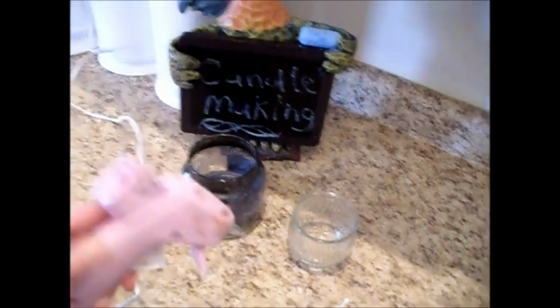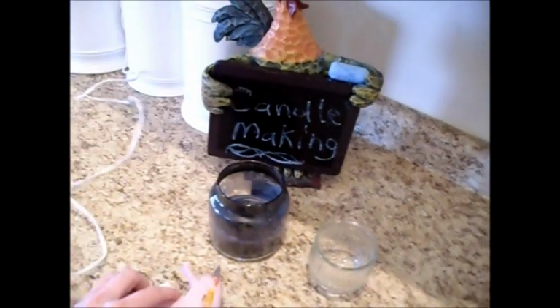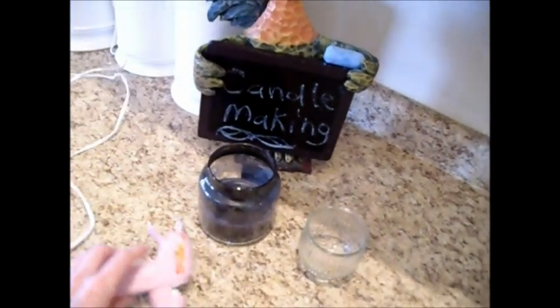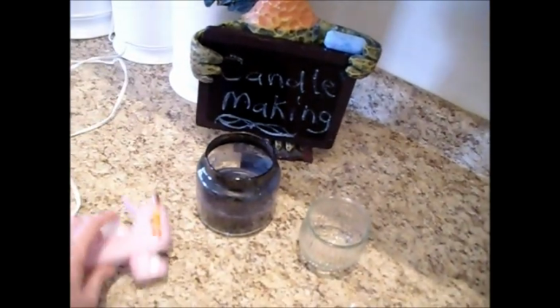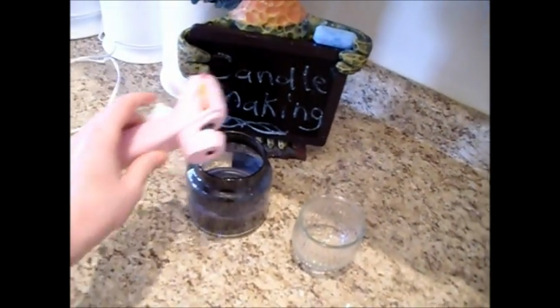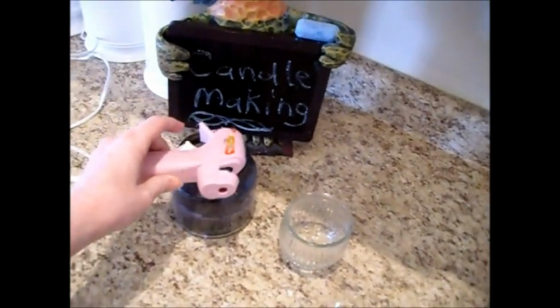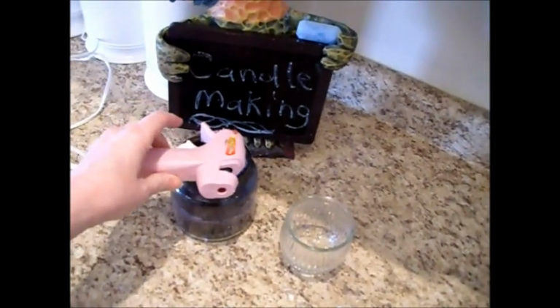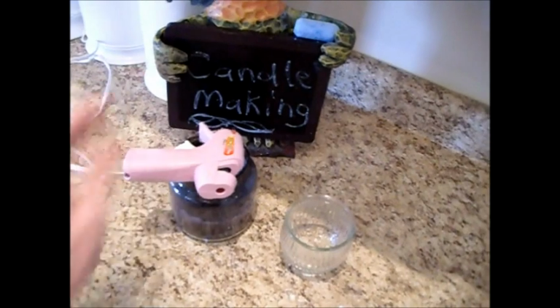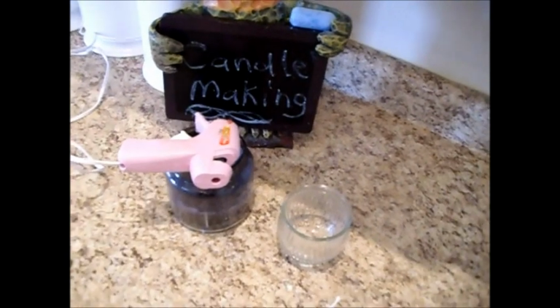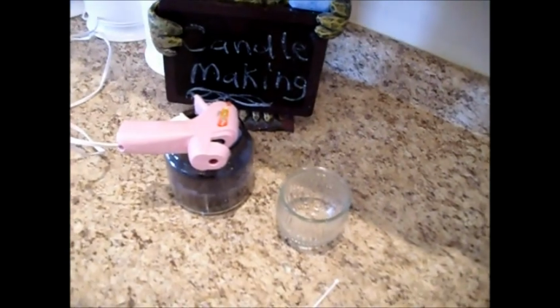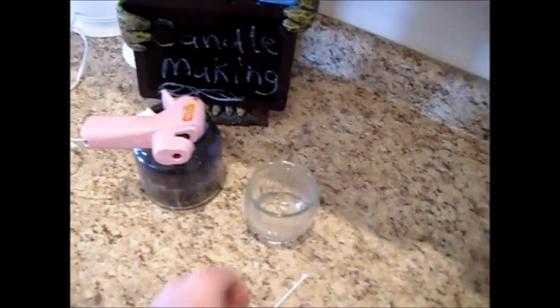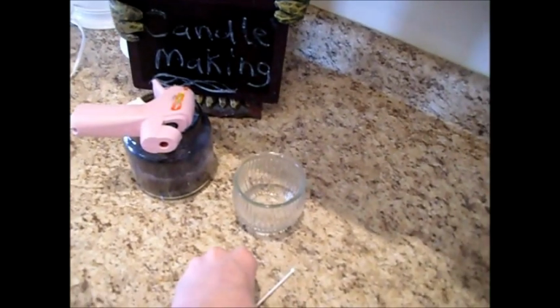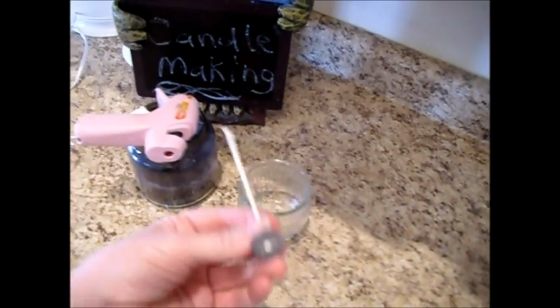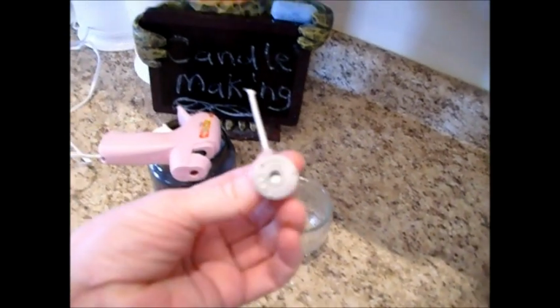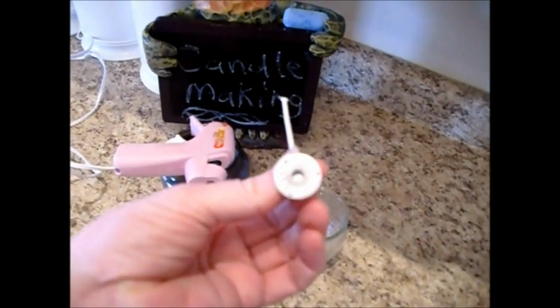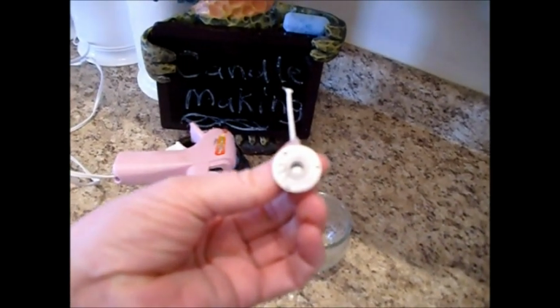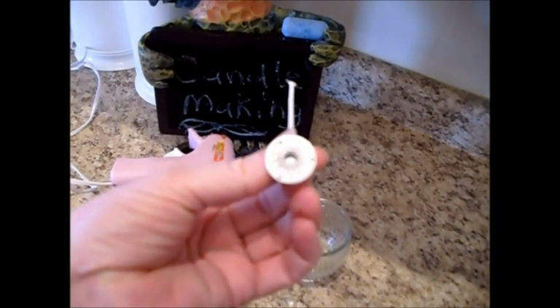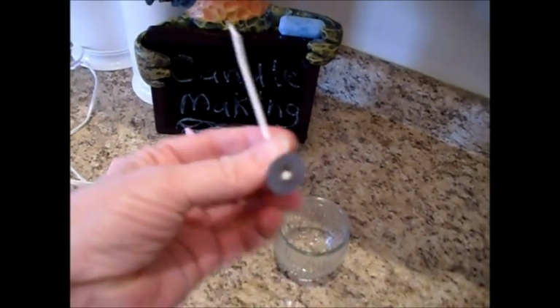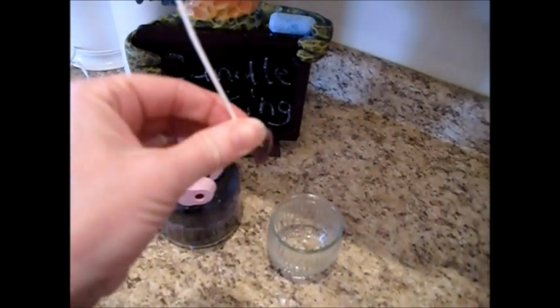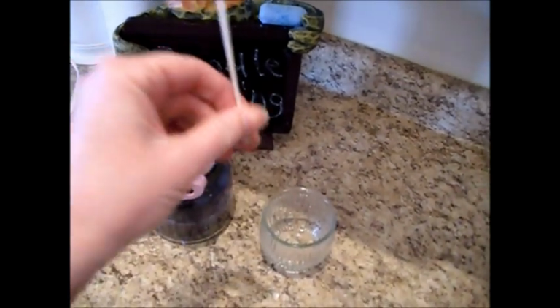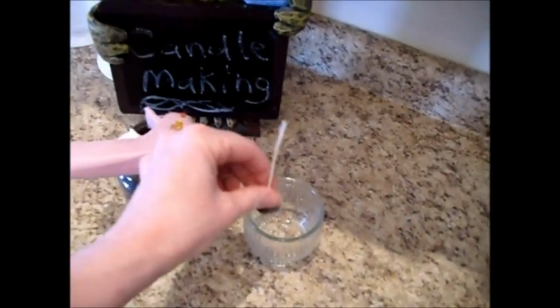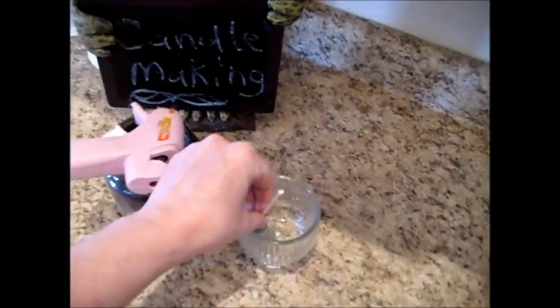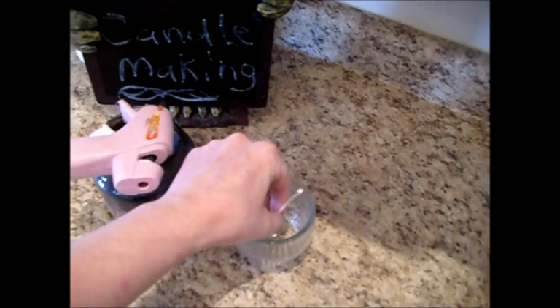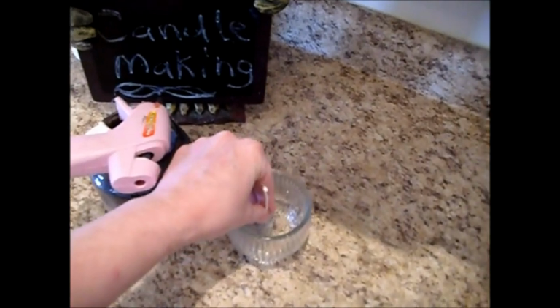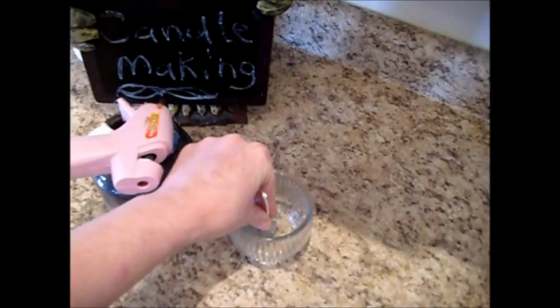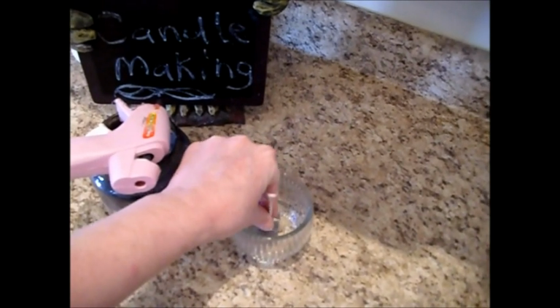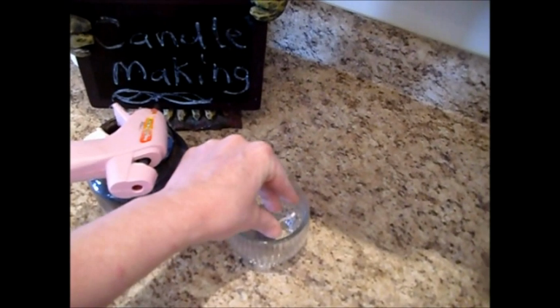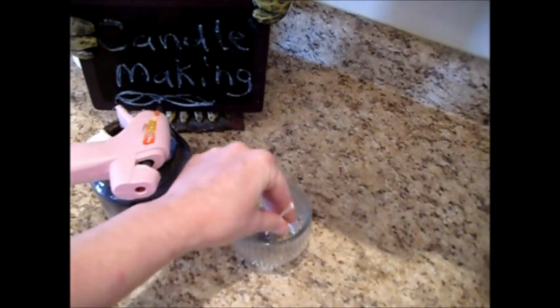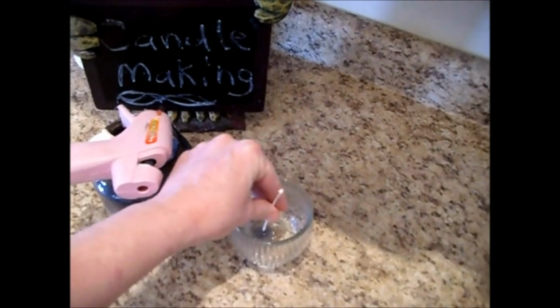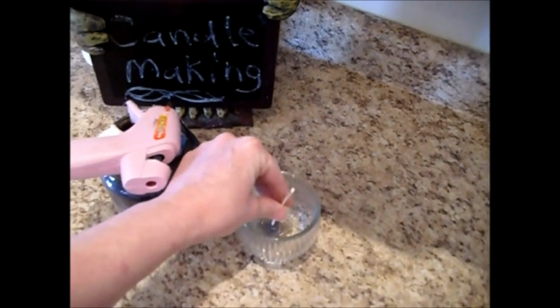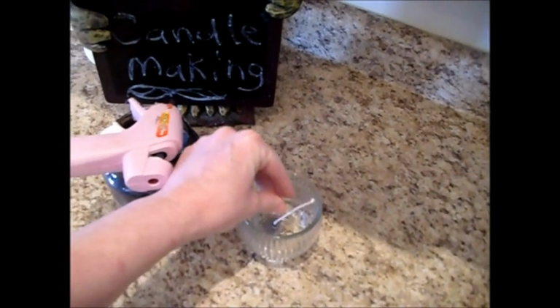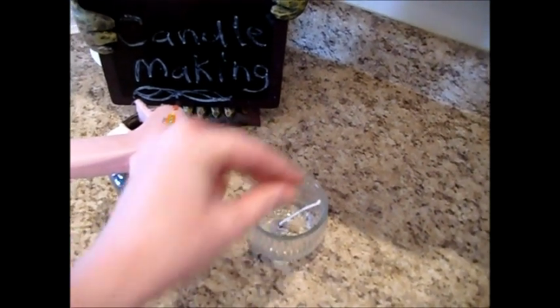We've got the glue gun plugged in and it's heating now. When that's ready, we're just going to put a dab of glue on the bottom of this wick and stick it down onto the center of our new jar.